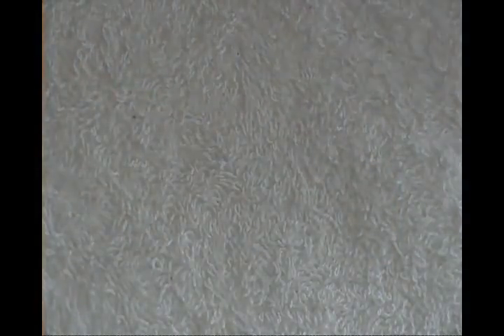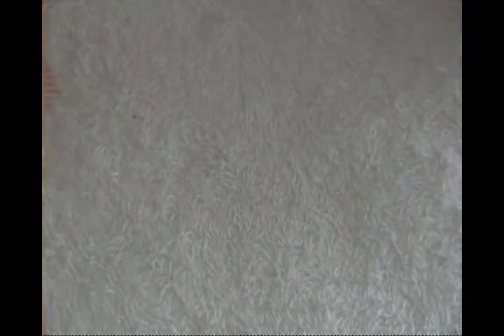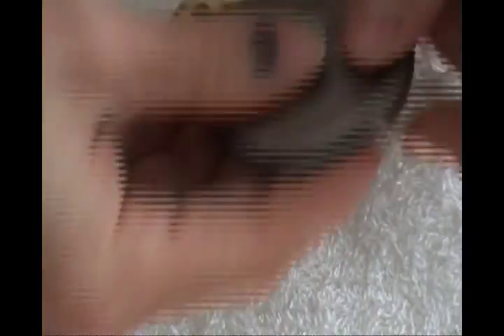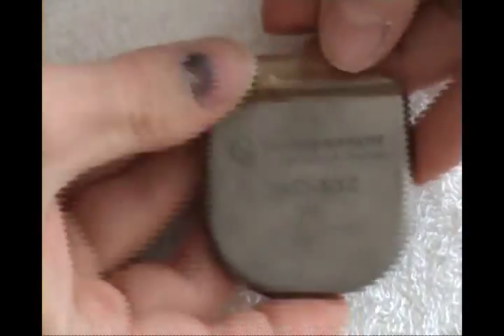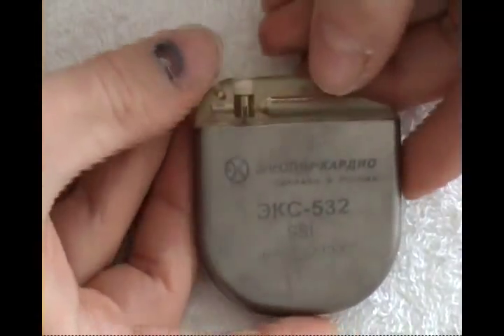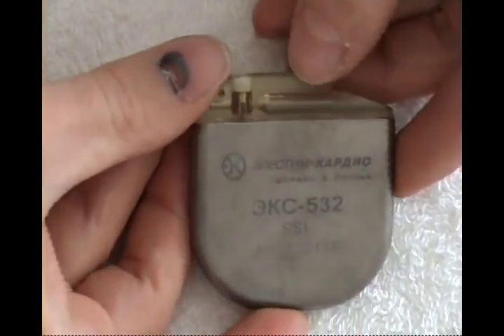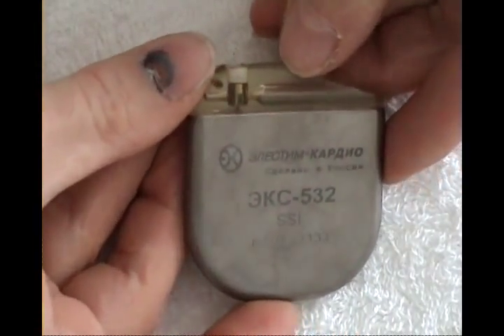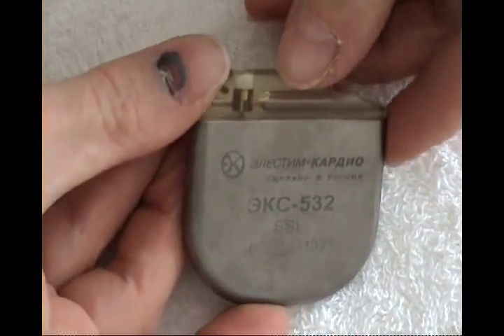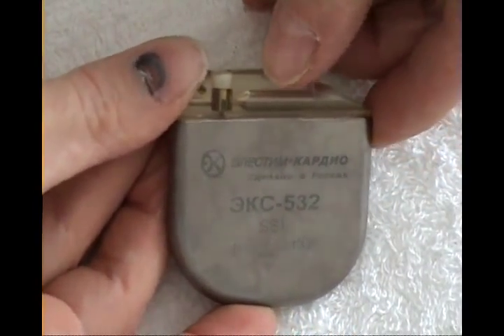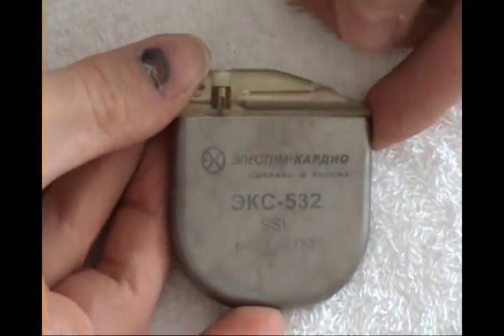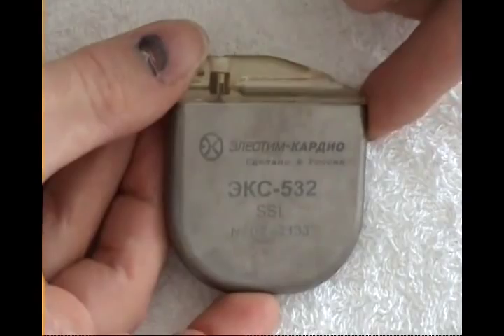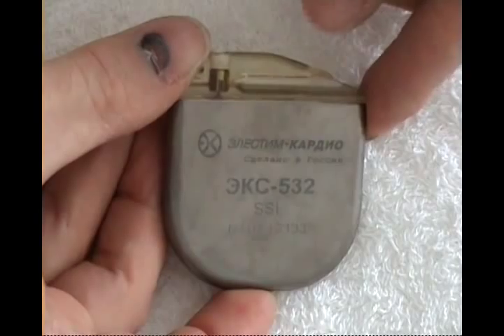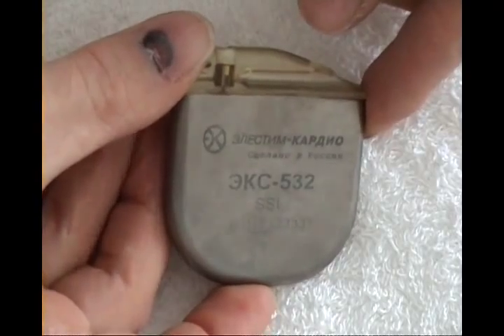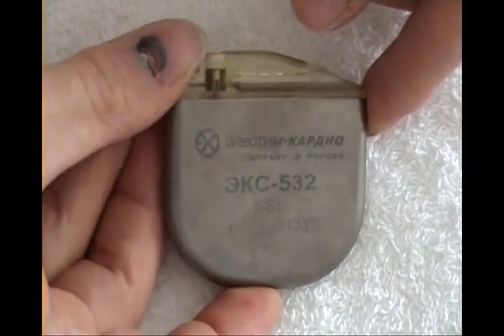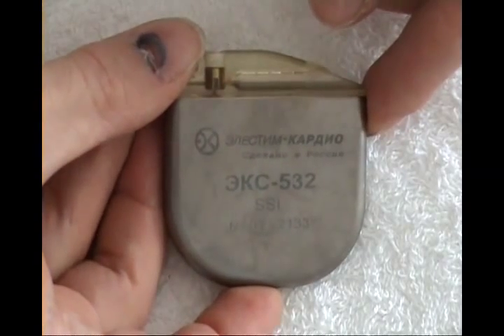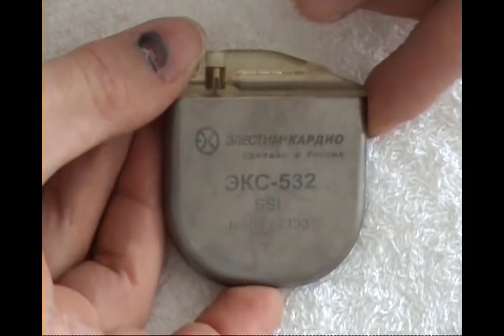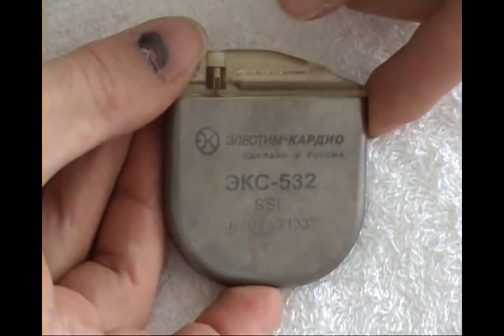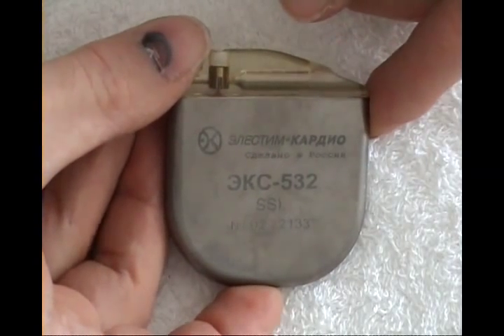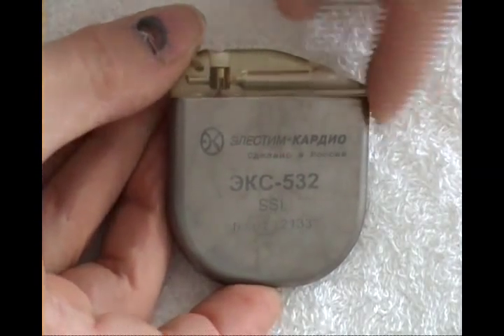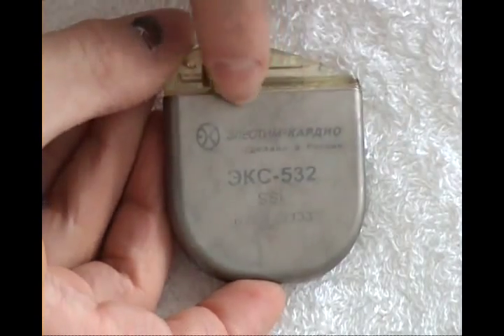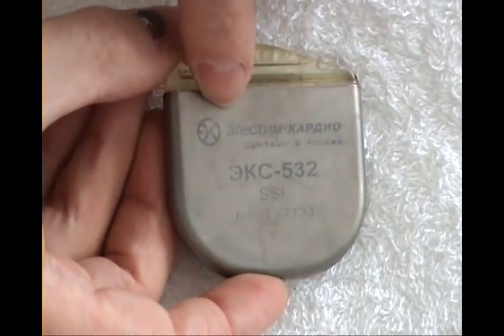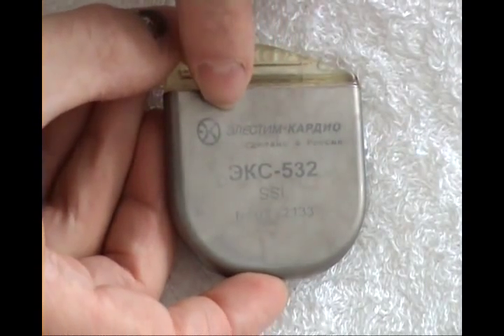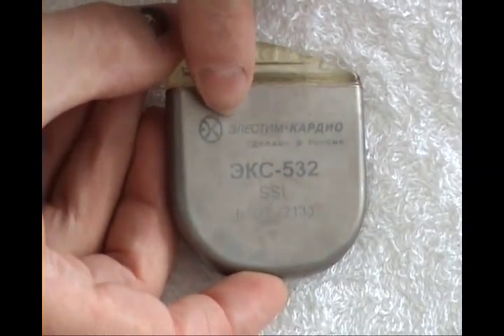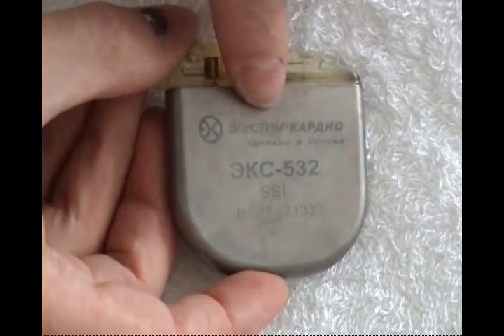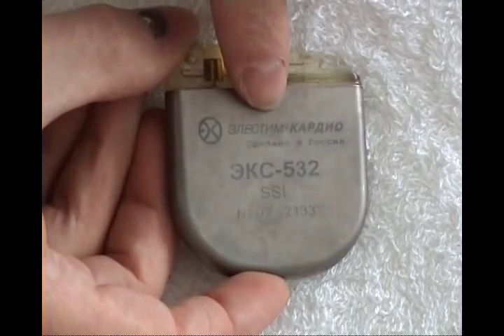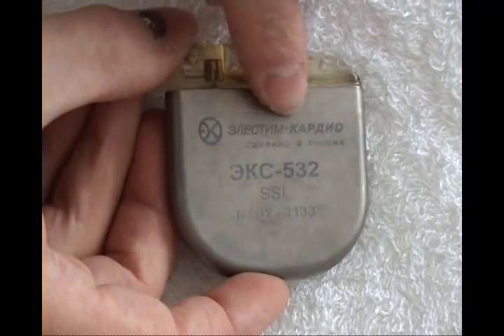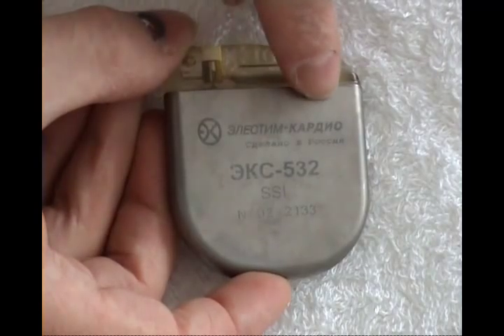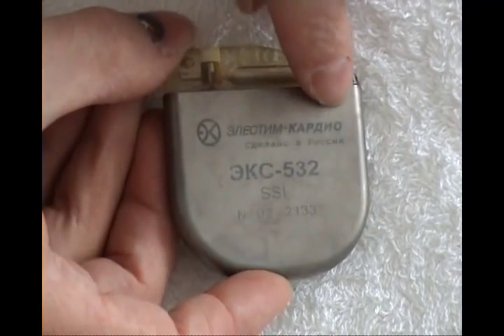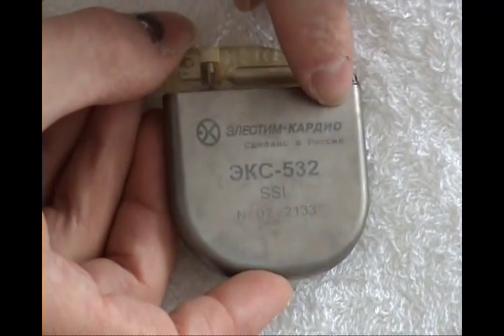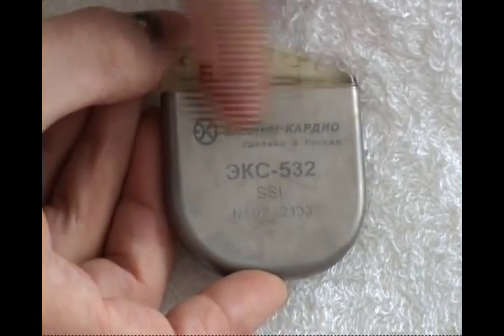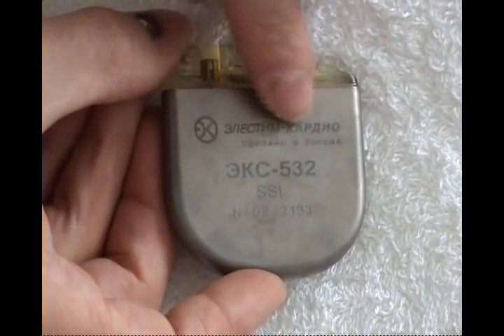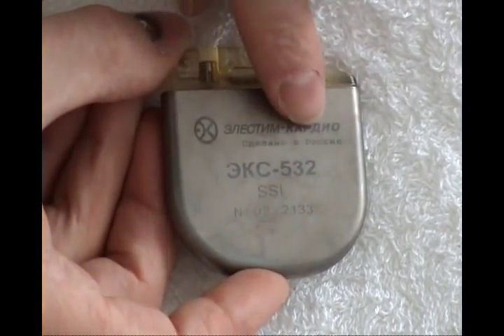The electrode system is quite special on this one. A very rare one — a collector's piece: a Russian-made pacemaker by Zeles-Team Cardio company, made in Russia.